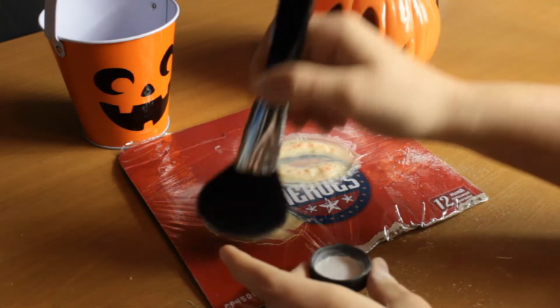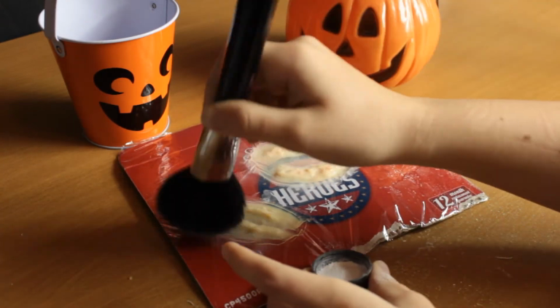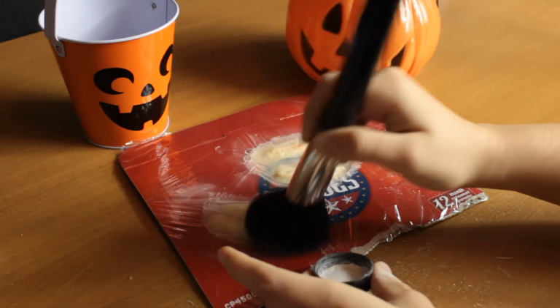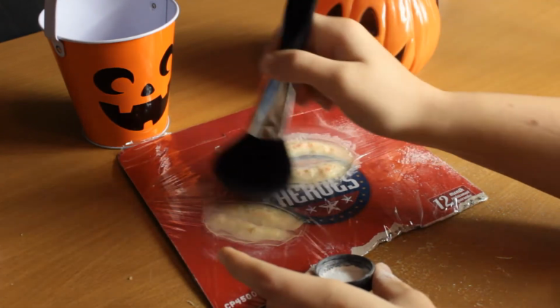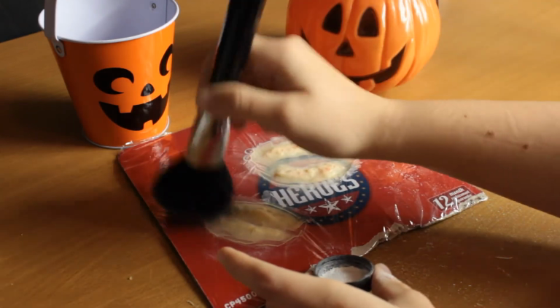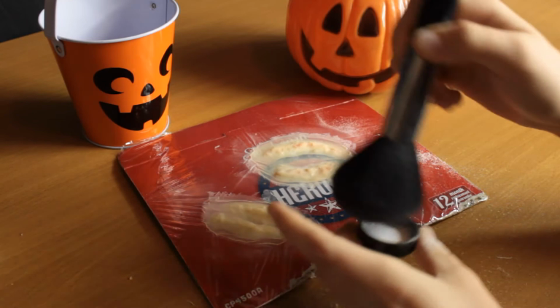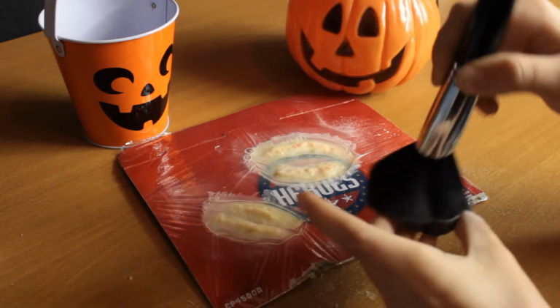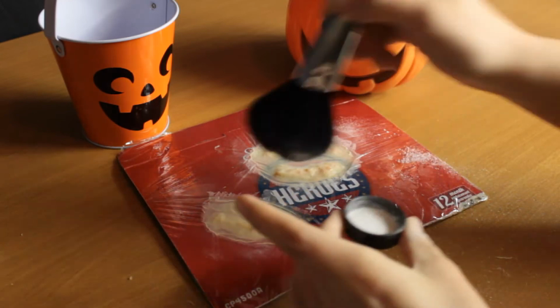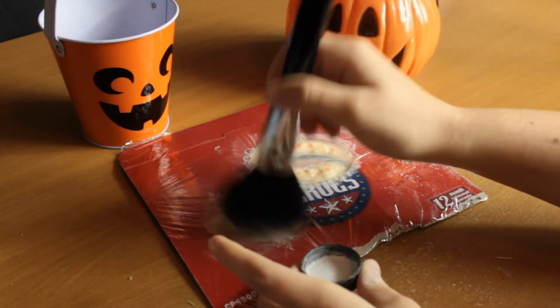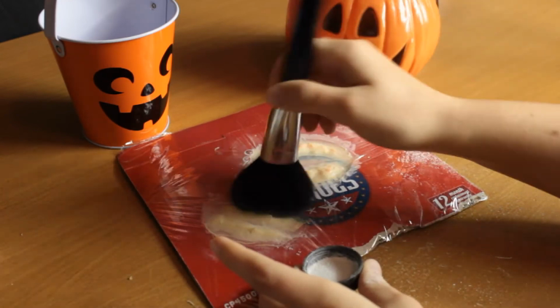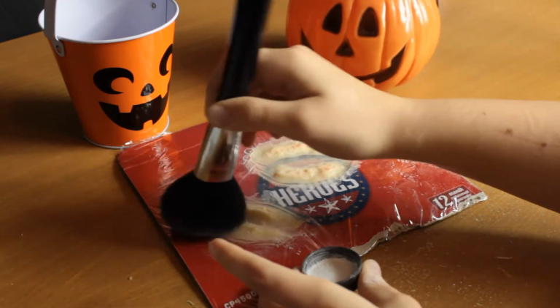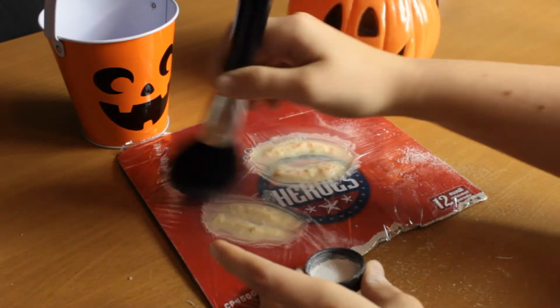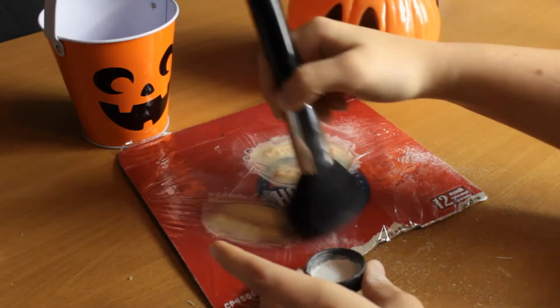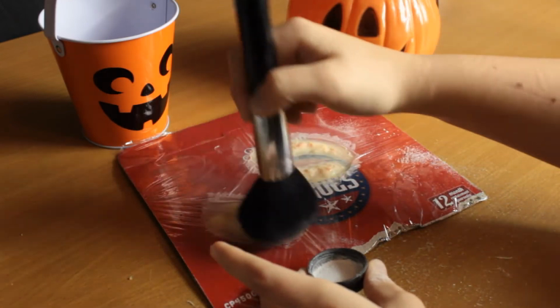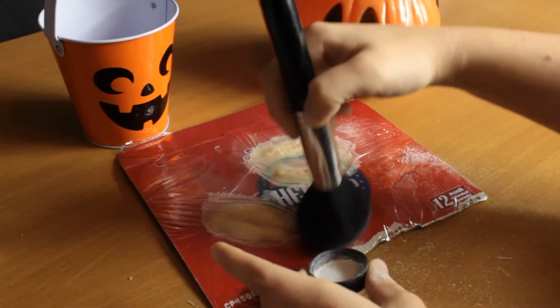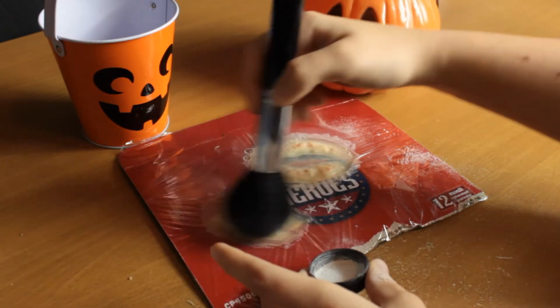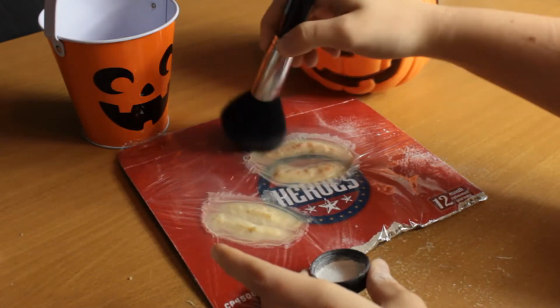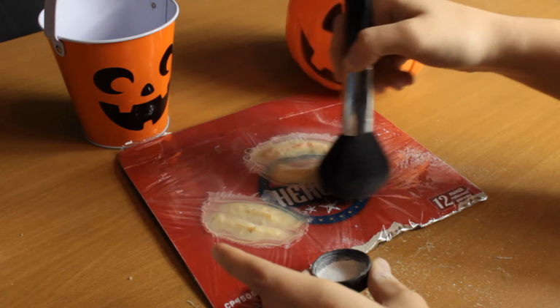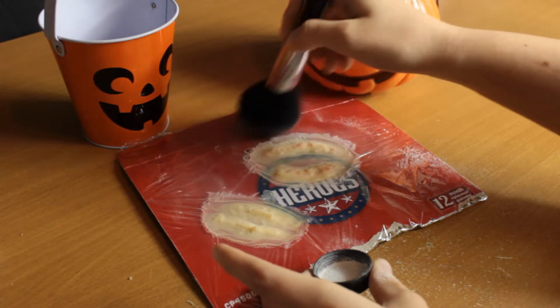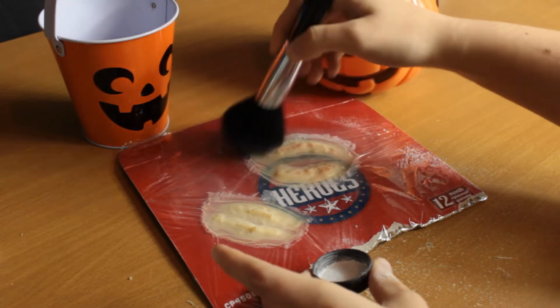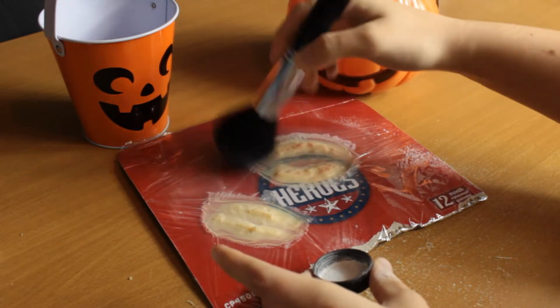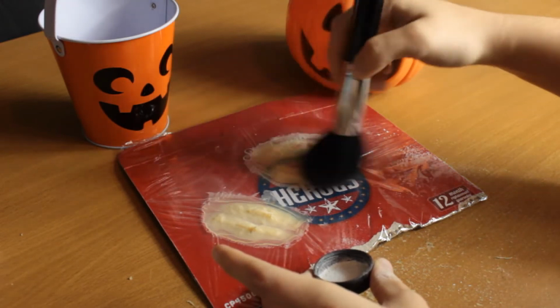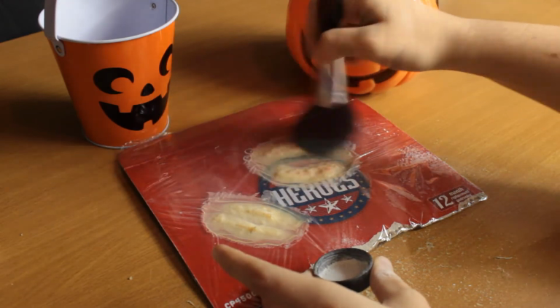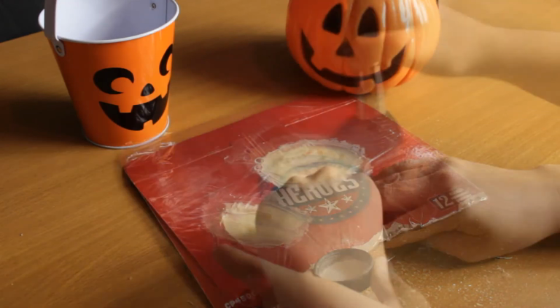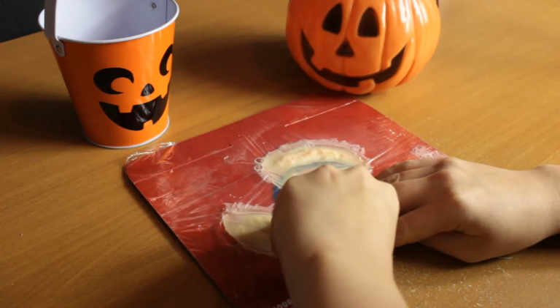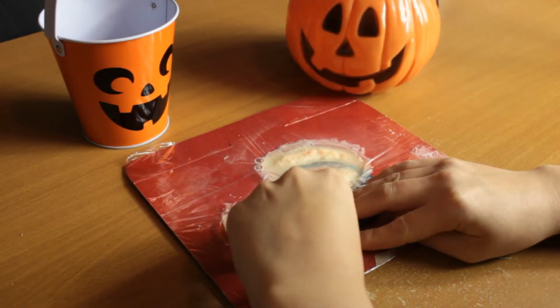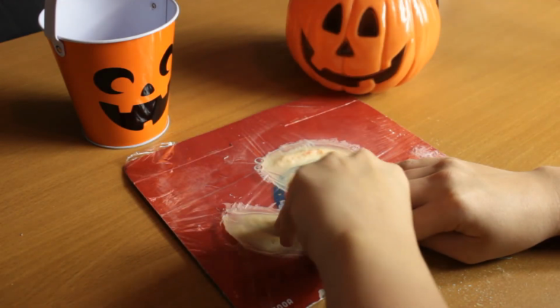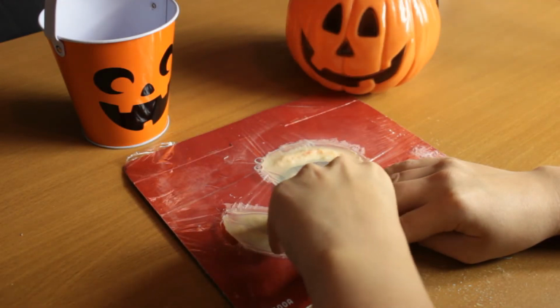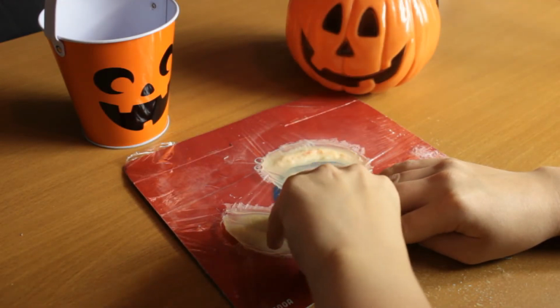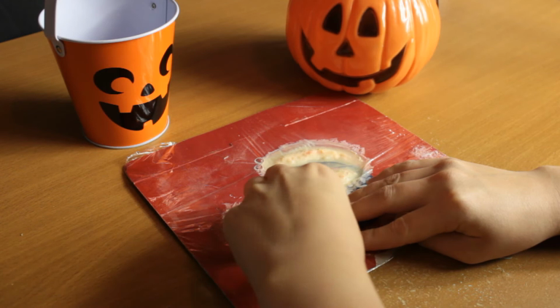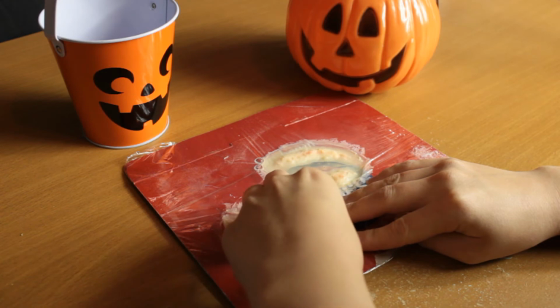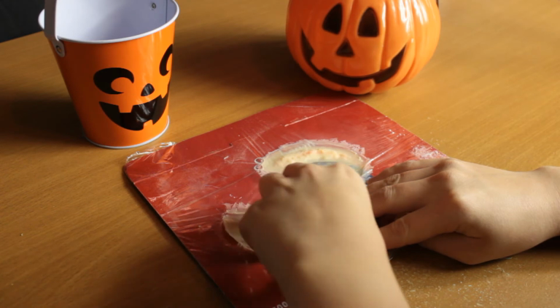I'm taking my powder brush and some translucent powder and really powdering over the wounds. The reason you need to do this step is so that they don't fold in on themselves as you take them off. You need those edges to be as flat as possible — if you don't powder, they're going to buckle and fold in, which will be so frustrating when you try to apply them. Powdering also takes away that tackiness of the liquid latex.